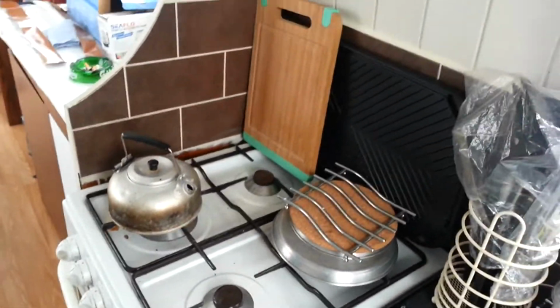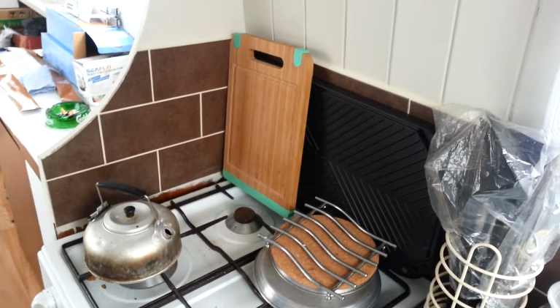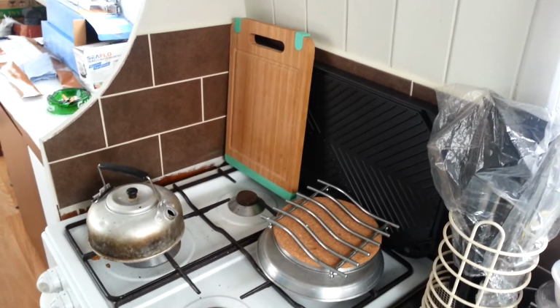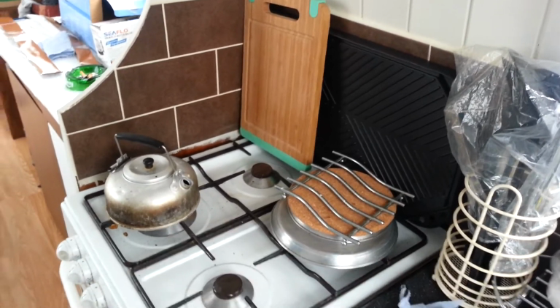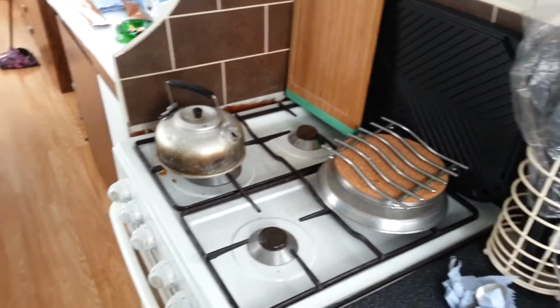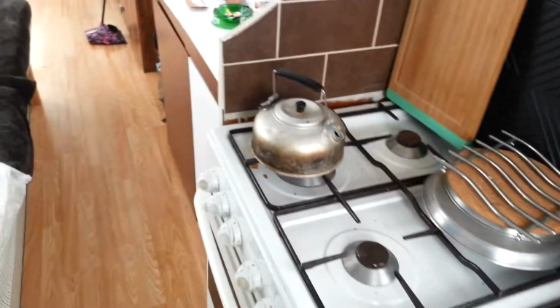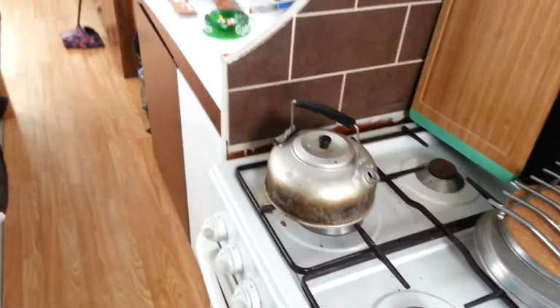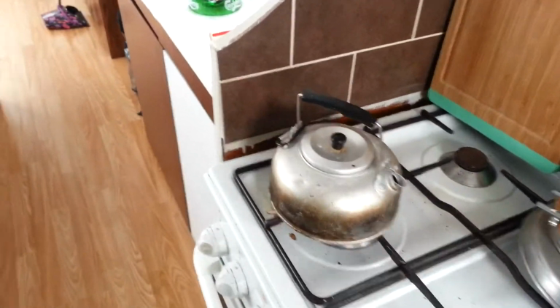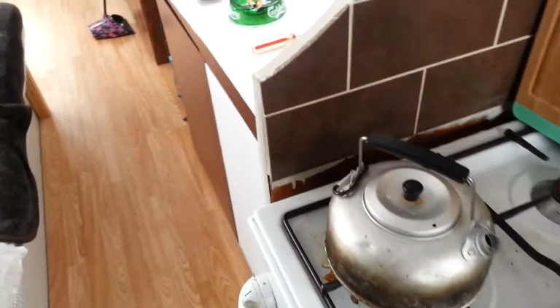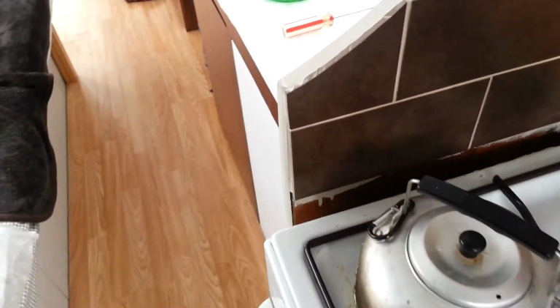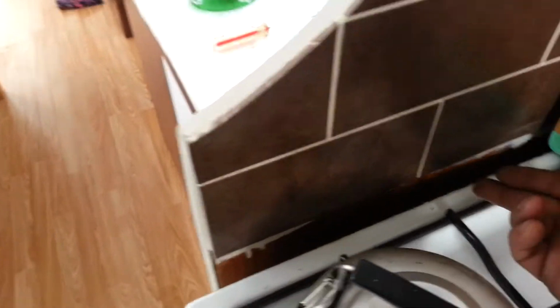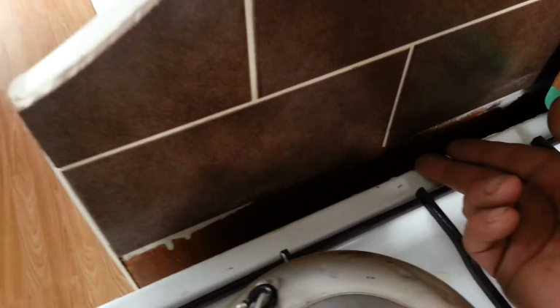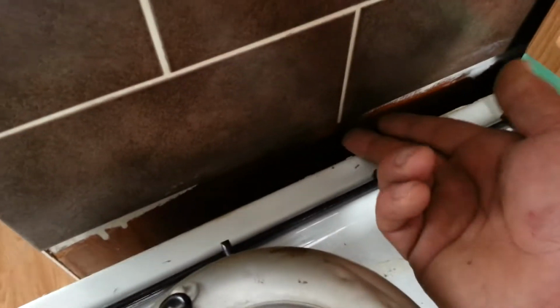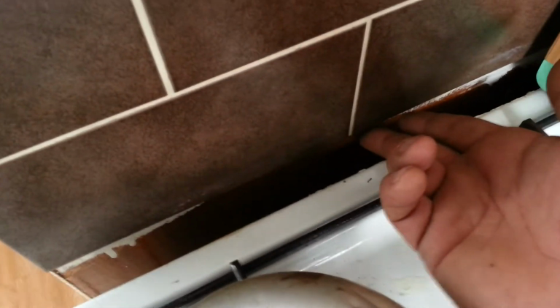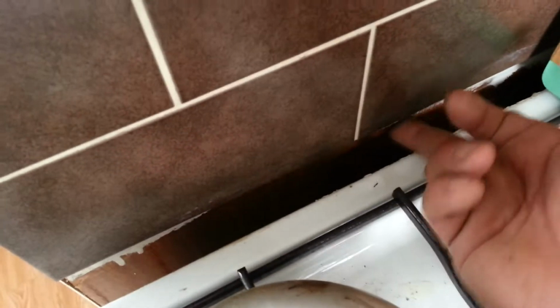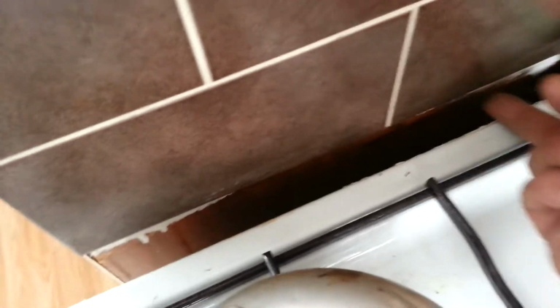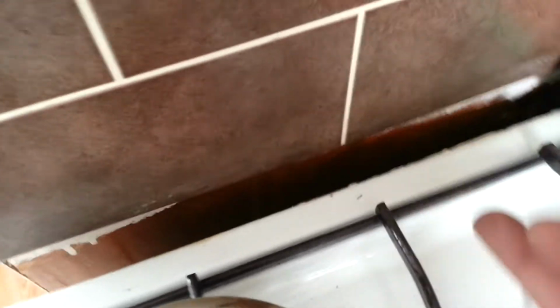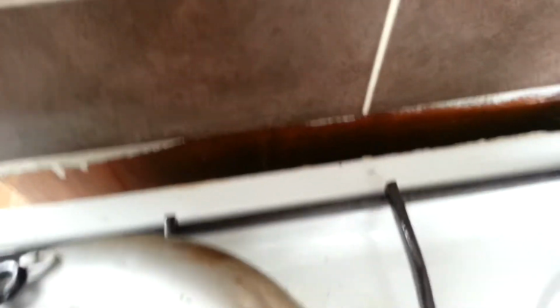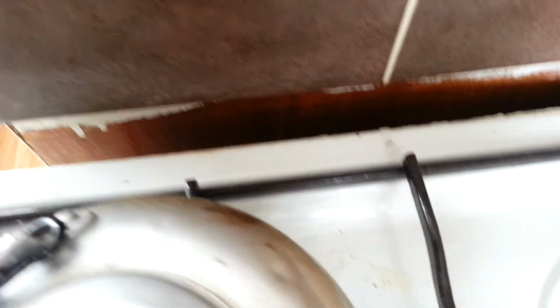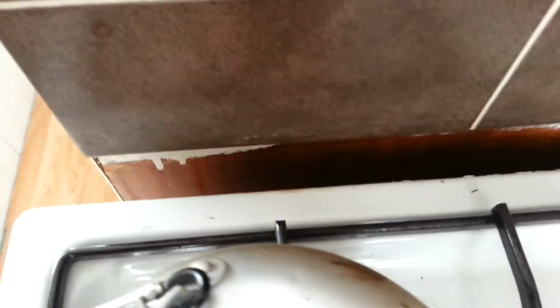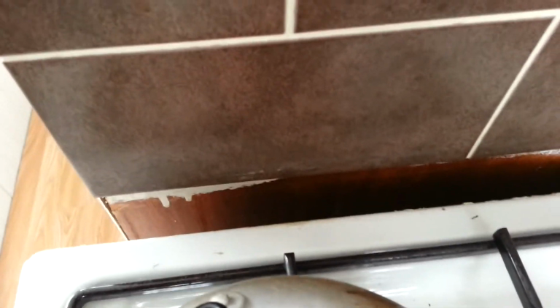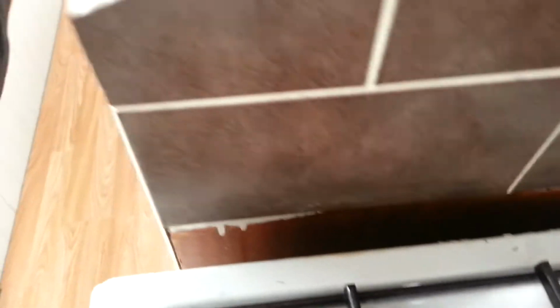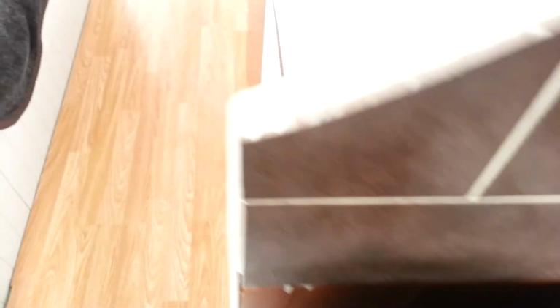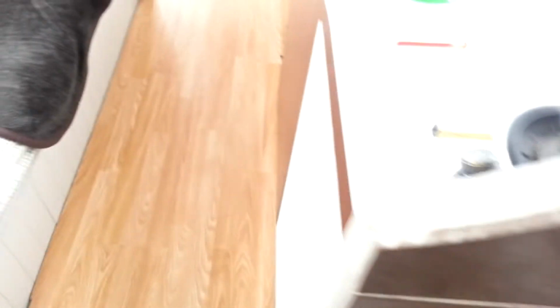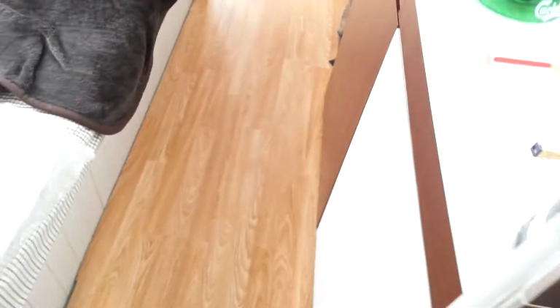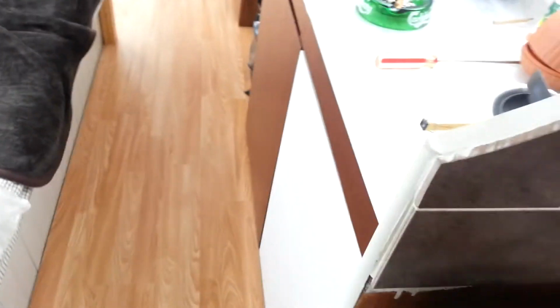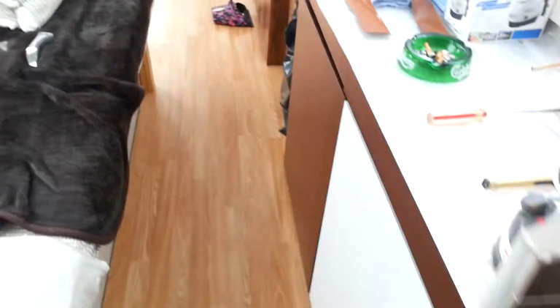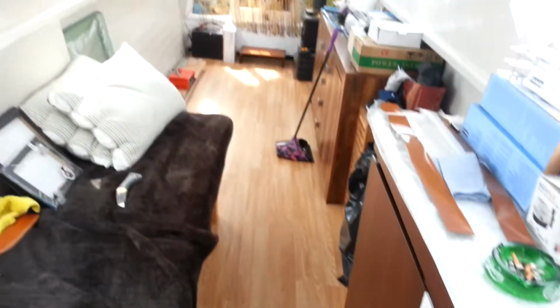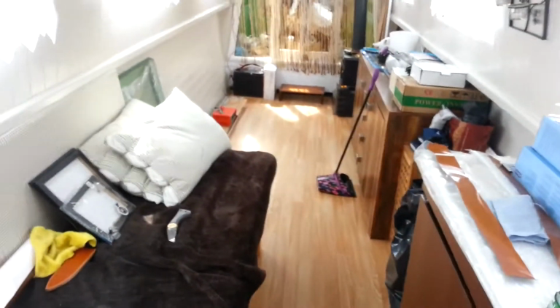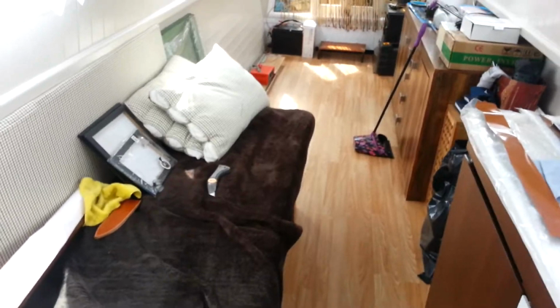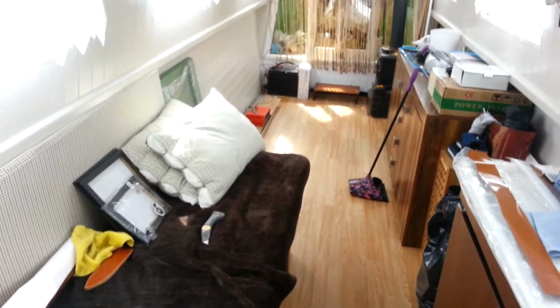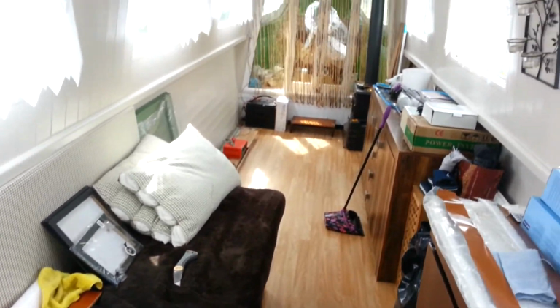My cooker looks like that now. Down in this little bit here, I don't know if you can see a bit of paint in there still — I've got one more row of tiles to put in there. But yeah, that's what she looks like now.